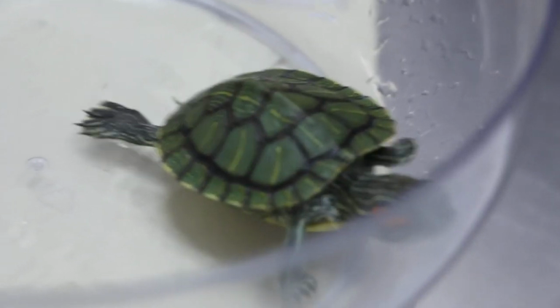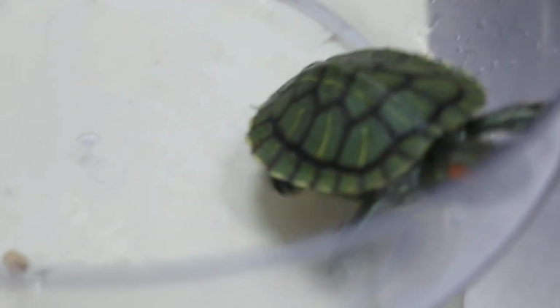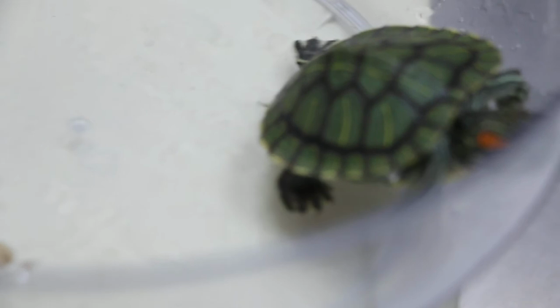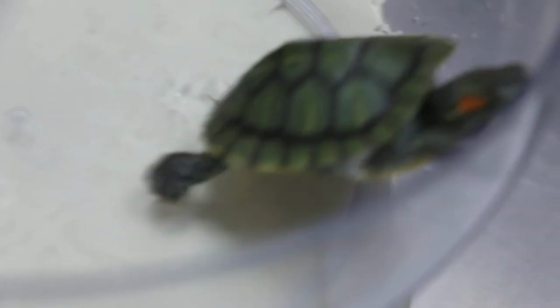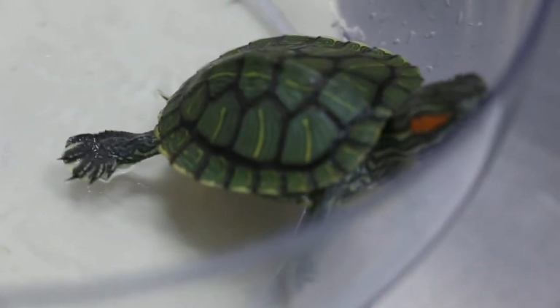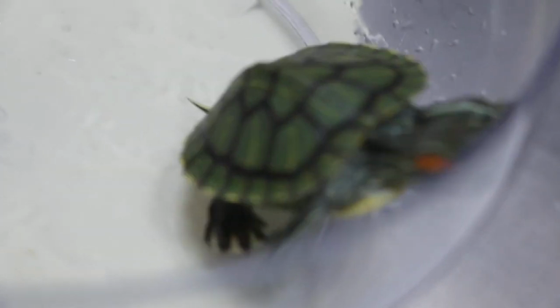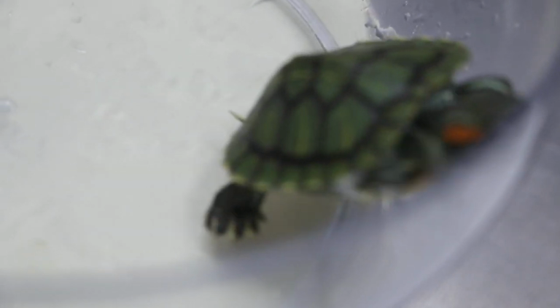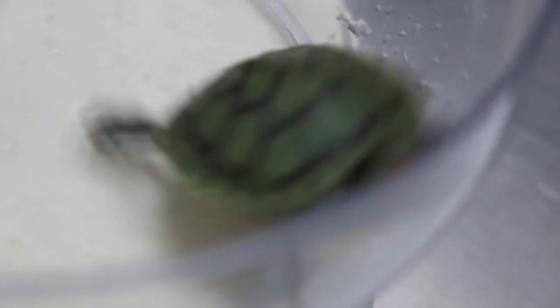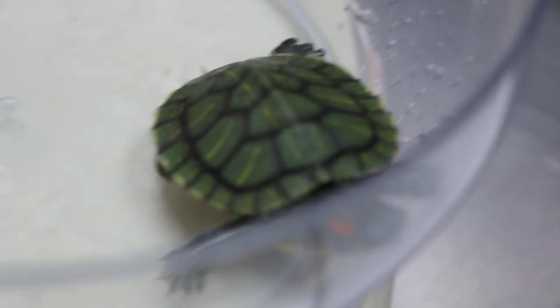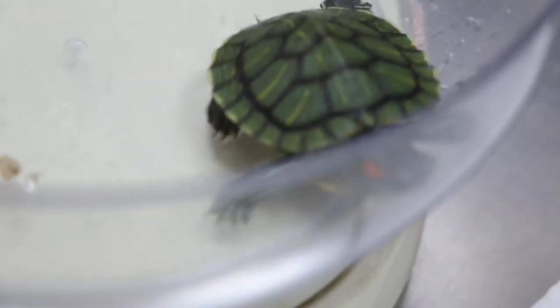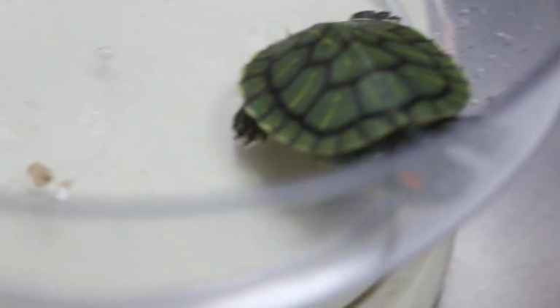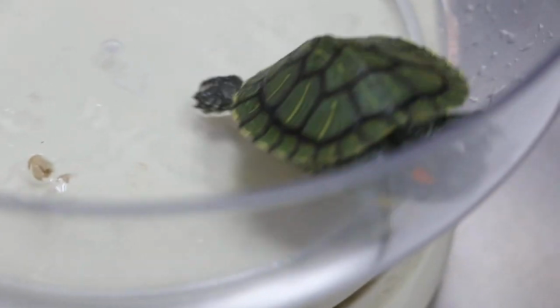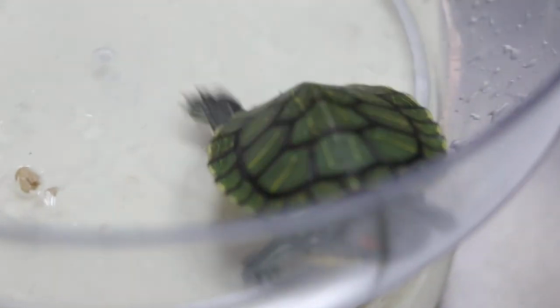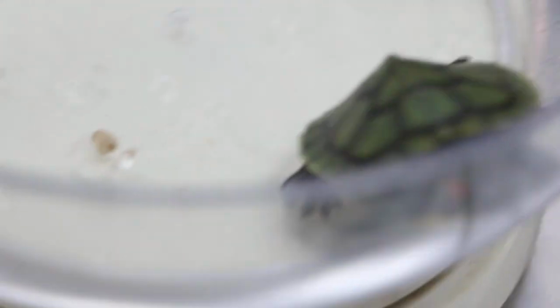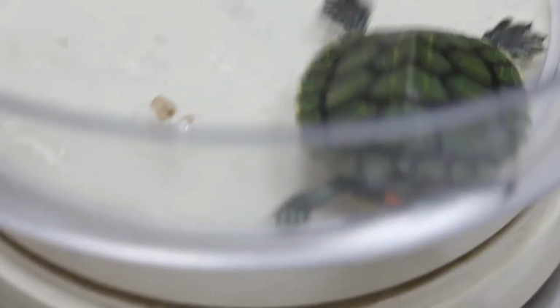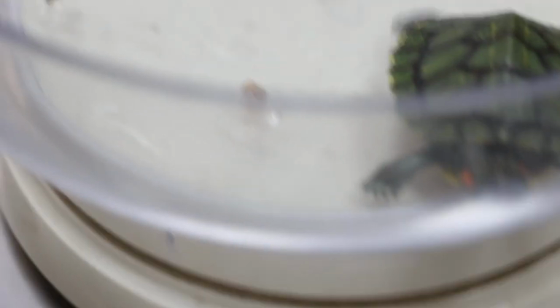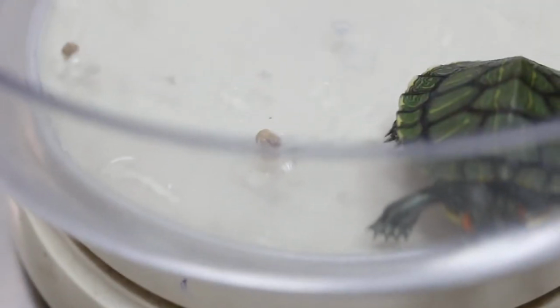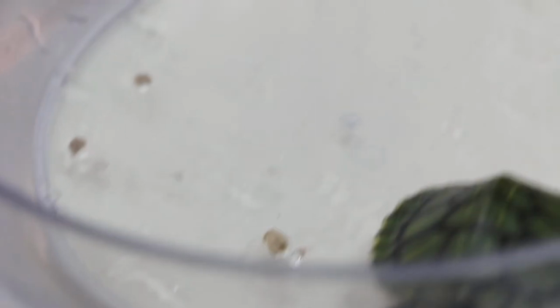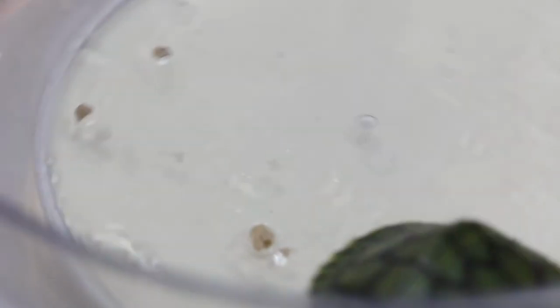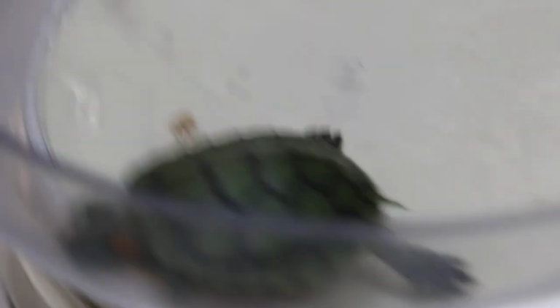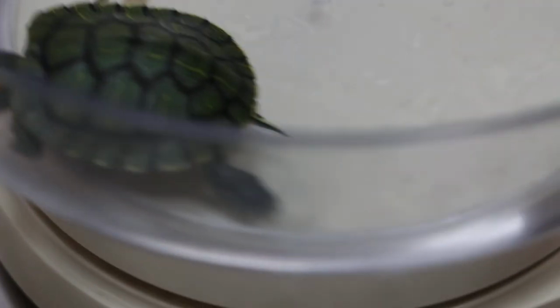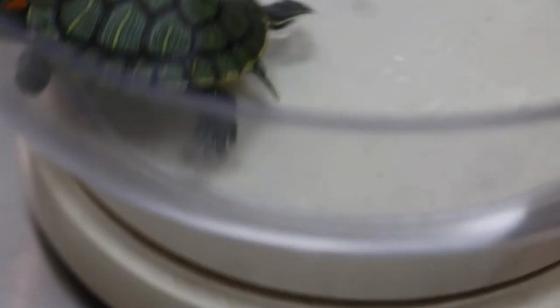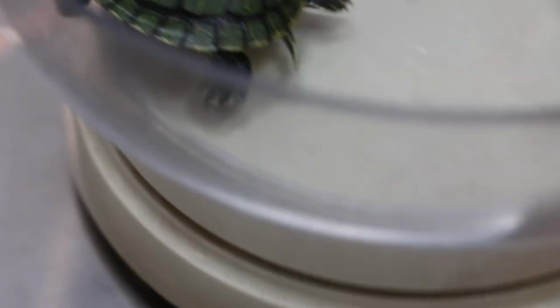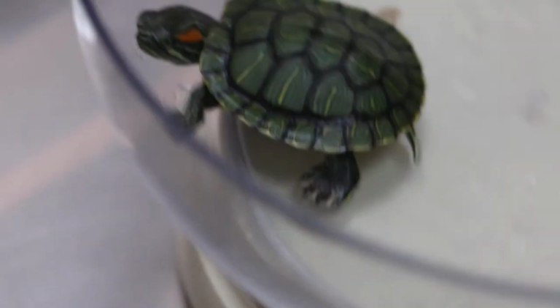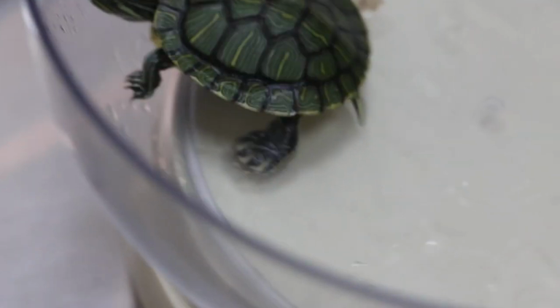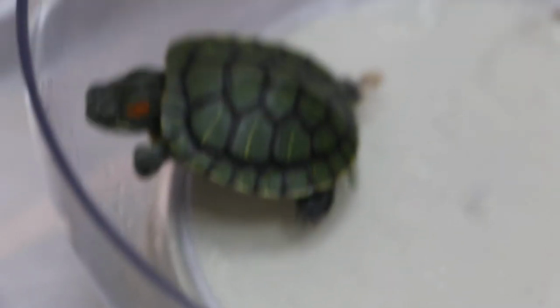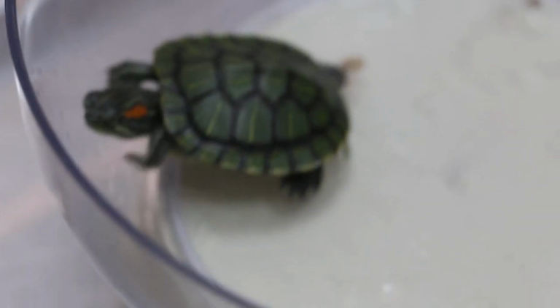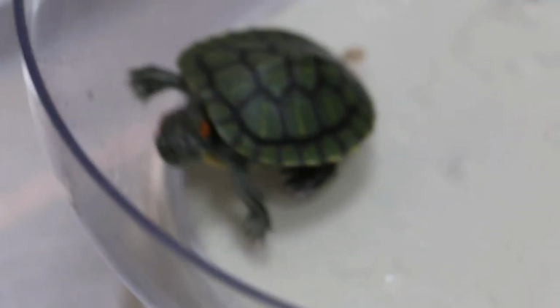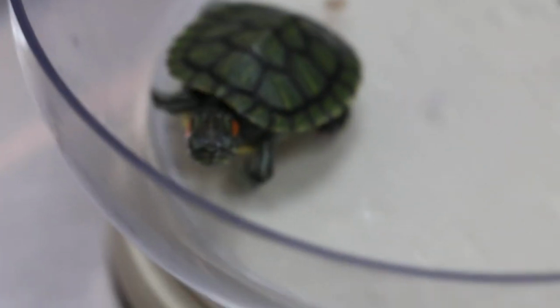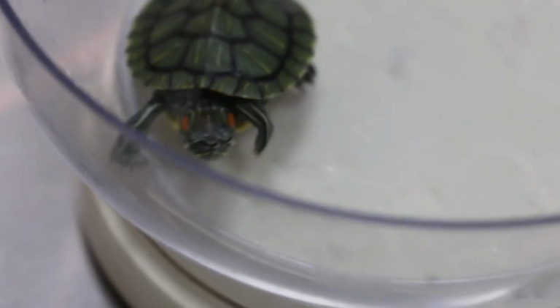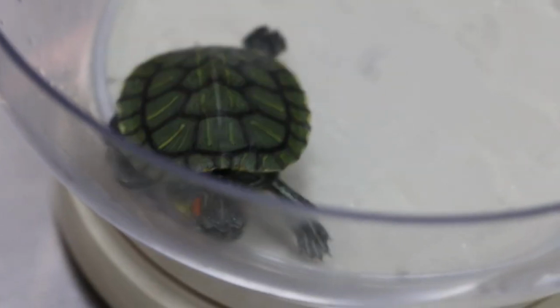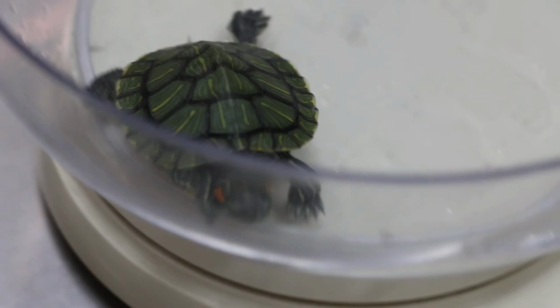Where did you buy from - the pet shop? Ah, pet shop. Yeah, last time they had a lot at one time. It's an American one, quite pretty ones.